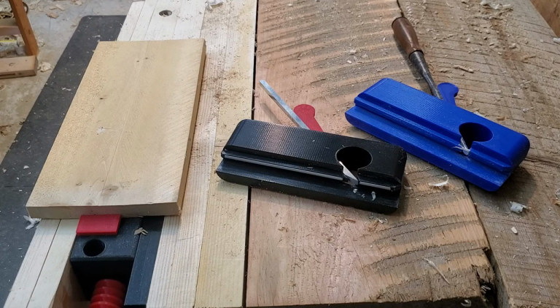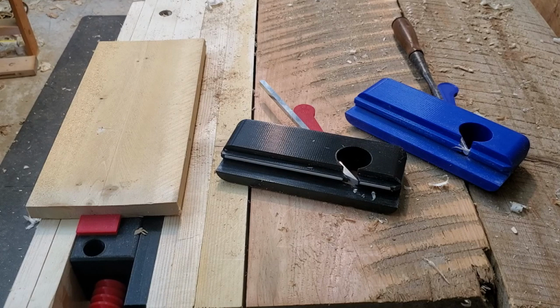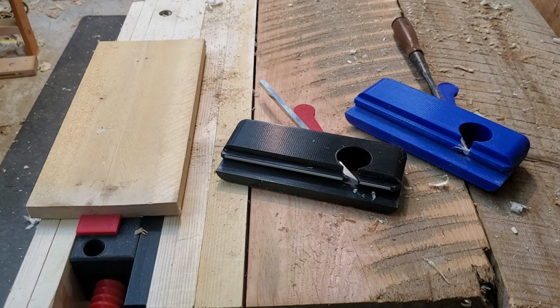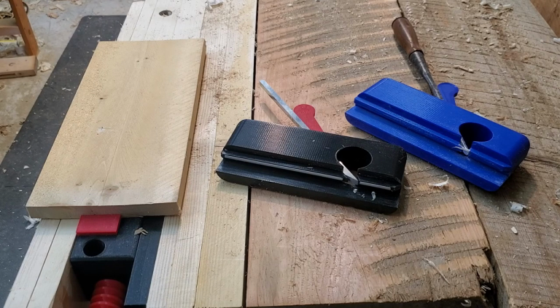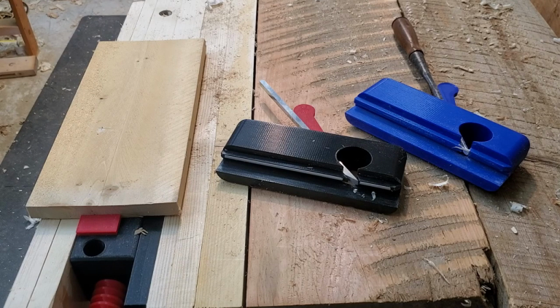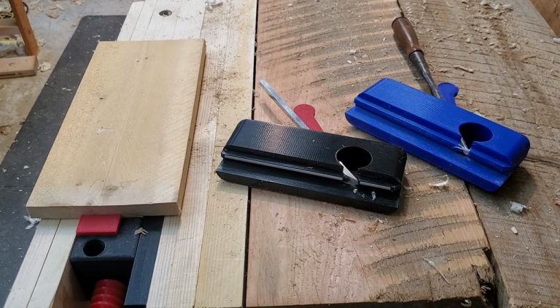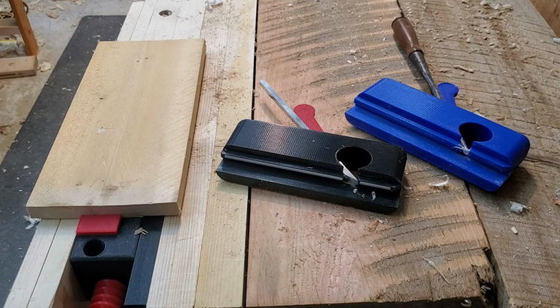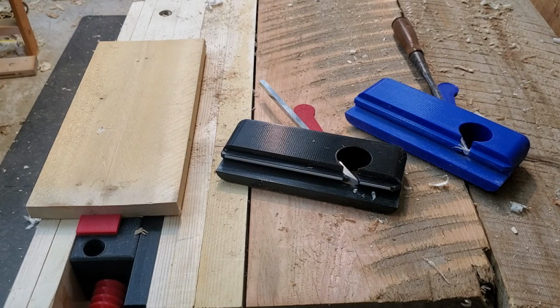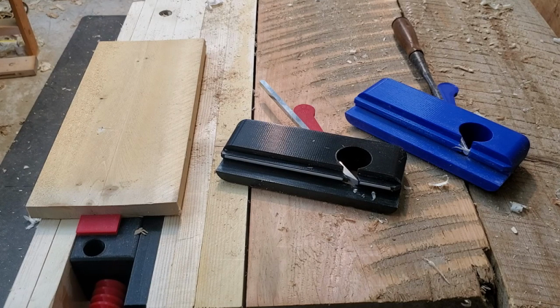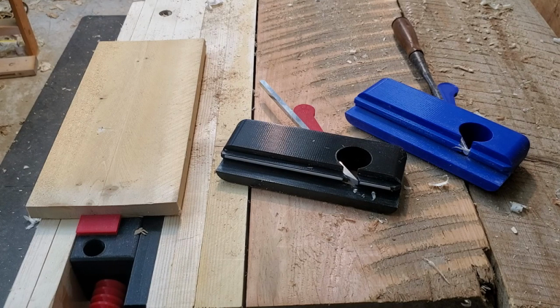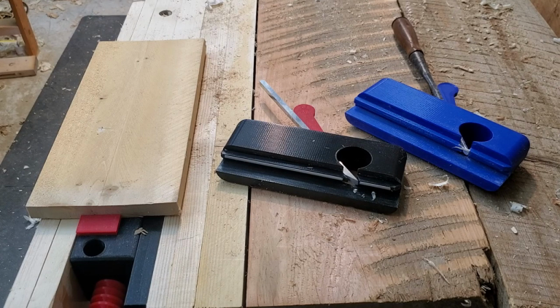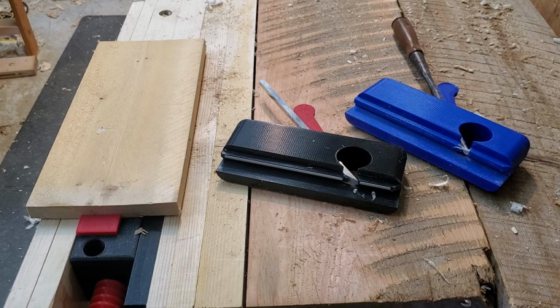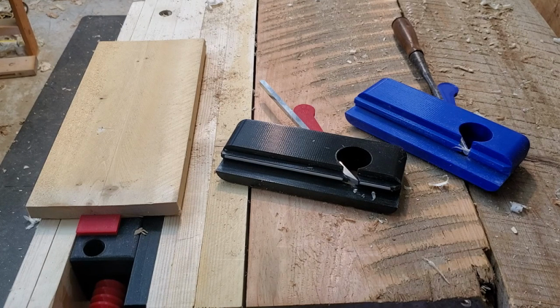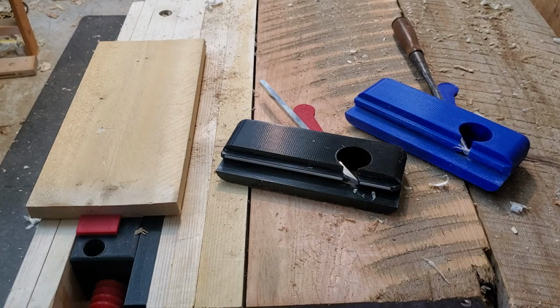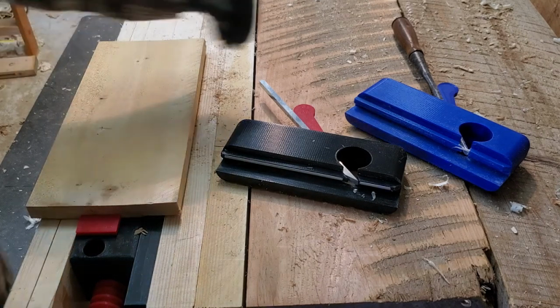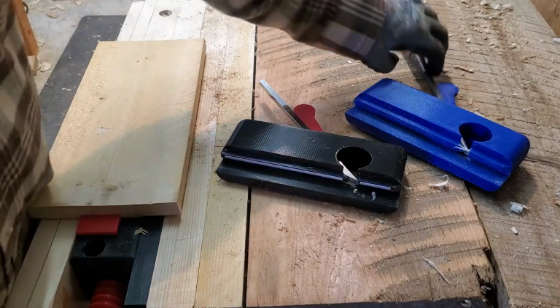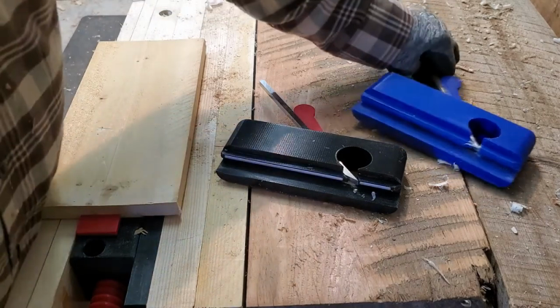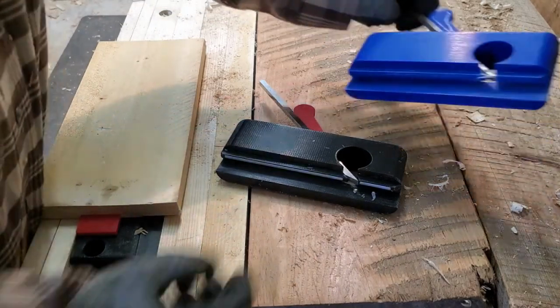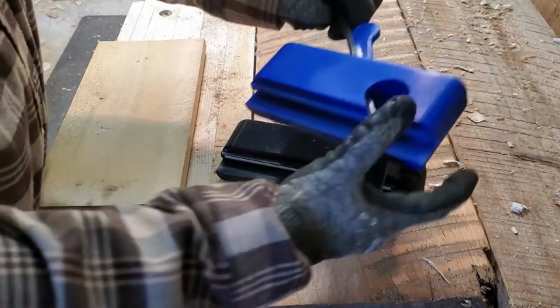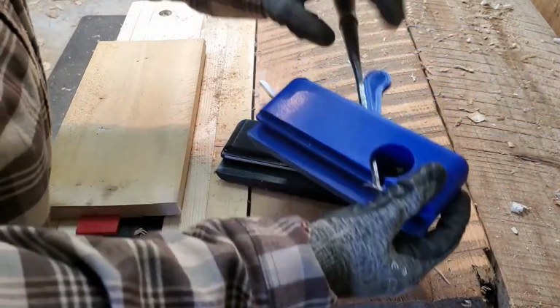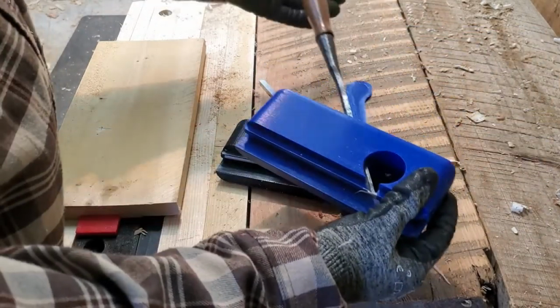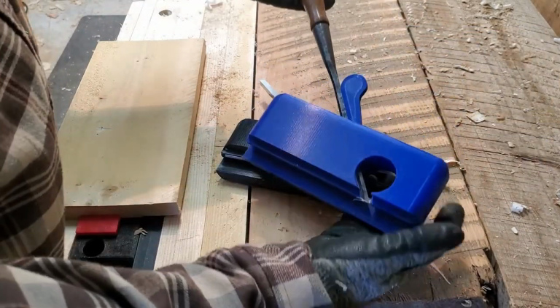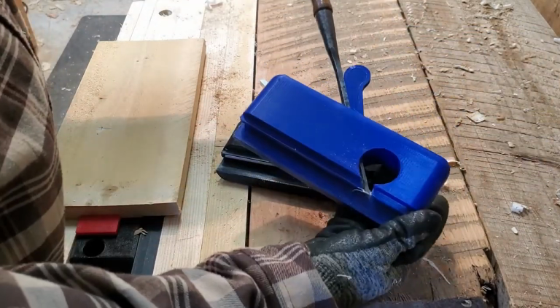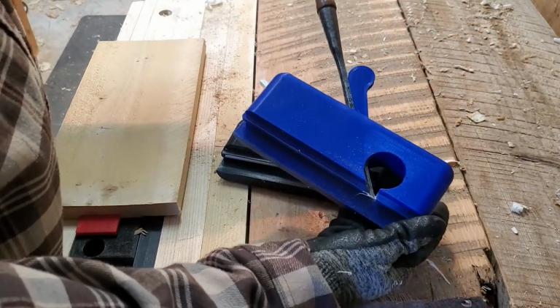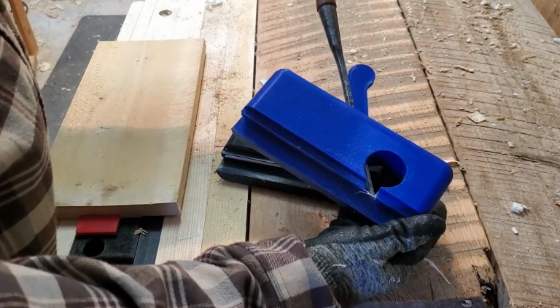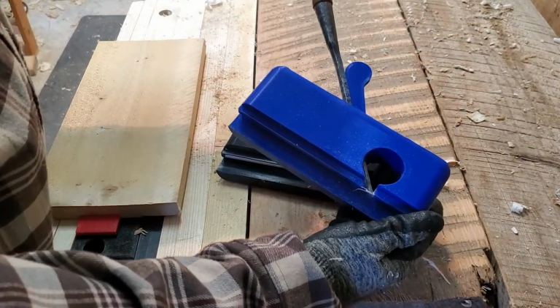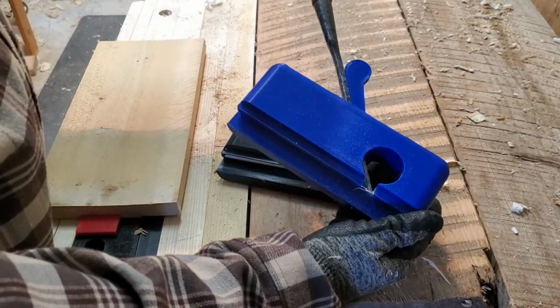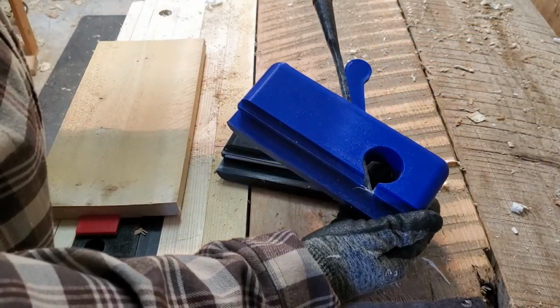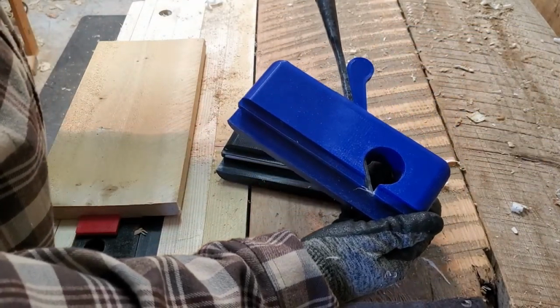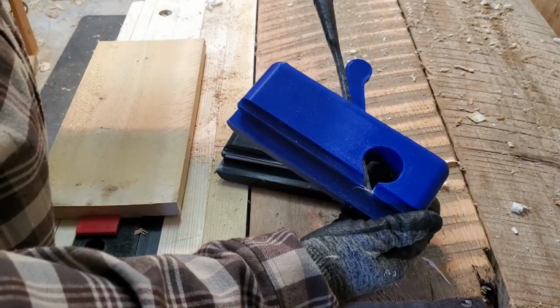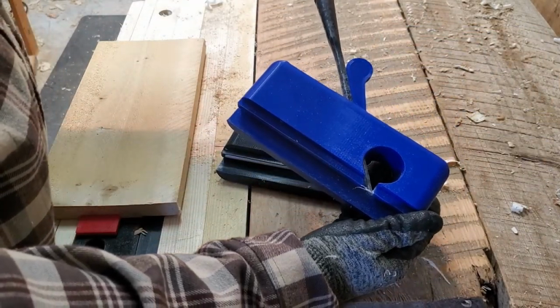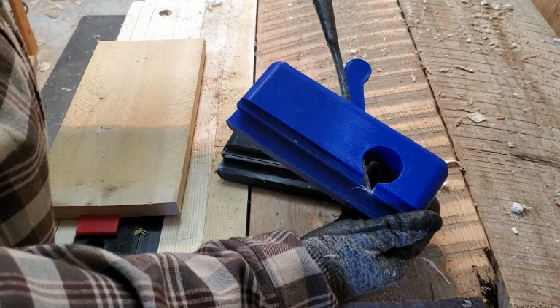This is my newly designed 3D printed groove plane. This version was the first prototype and it was built to use this vintage chisel as a cutter.